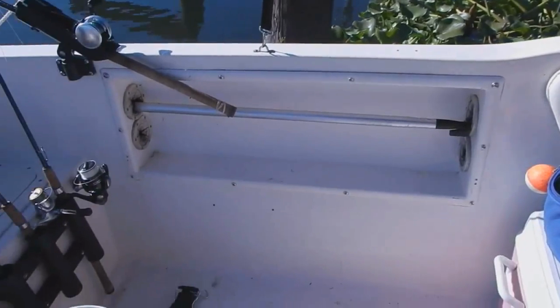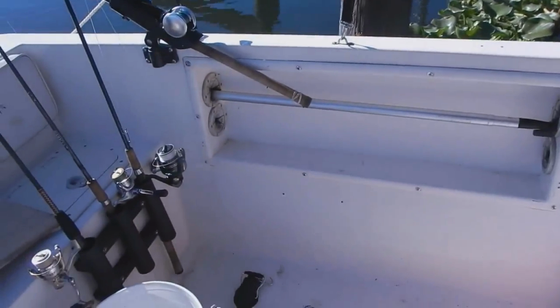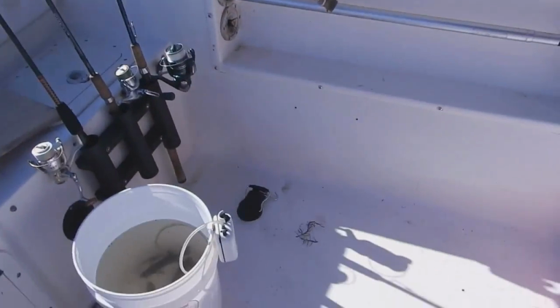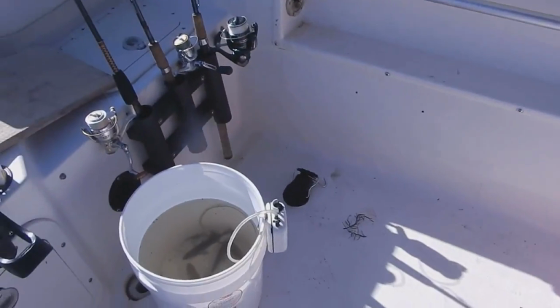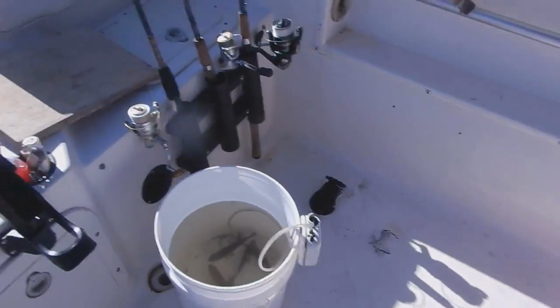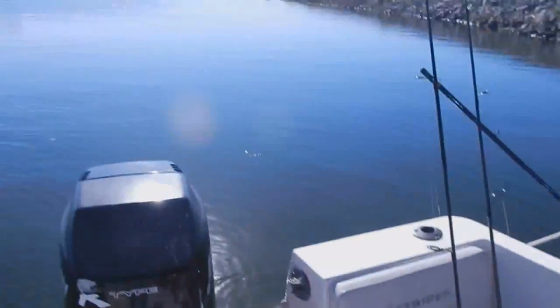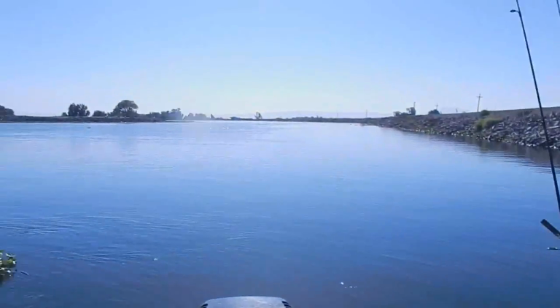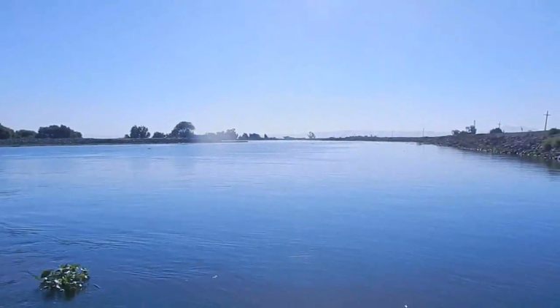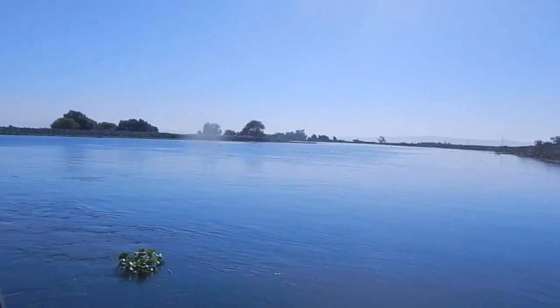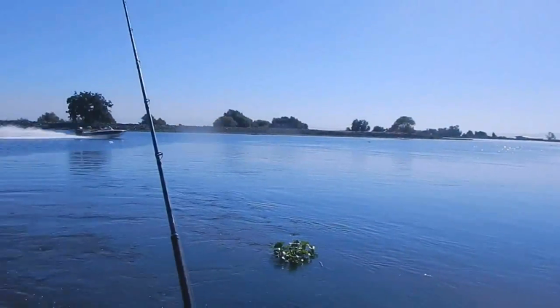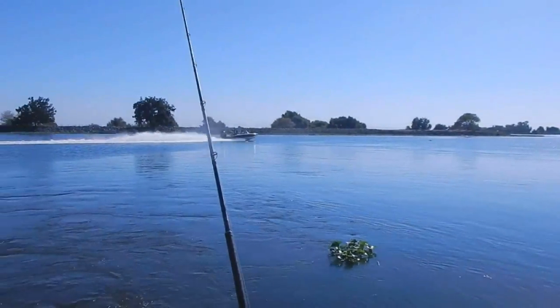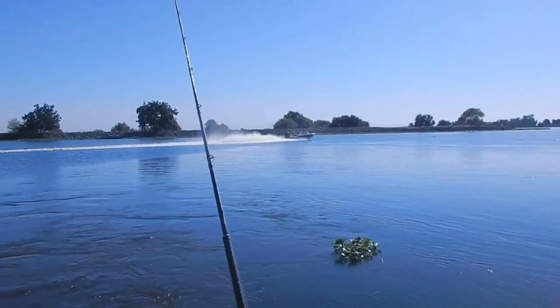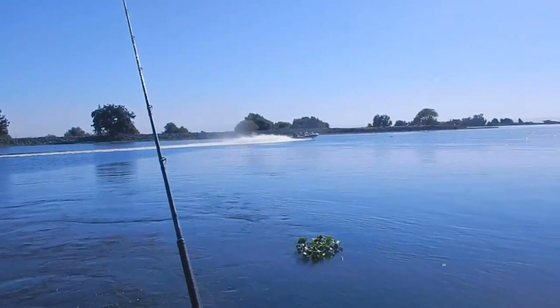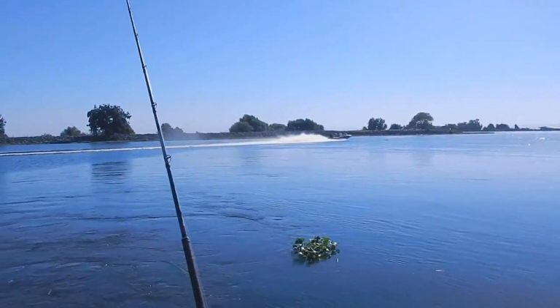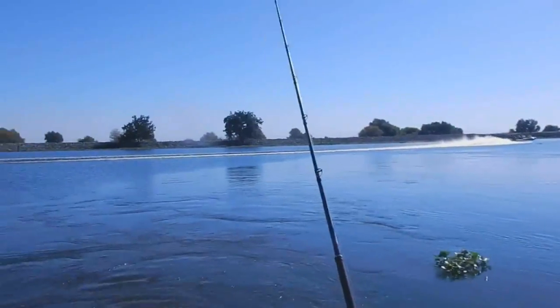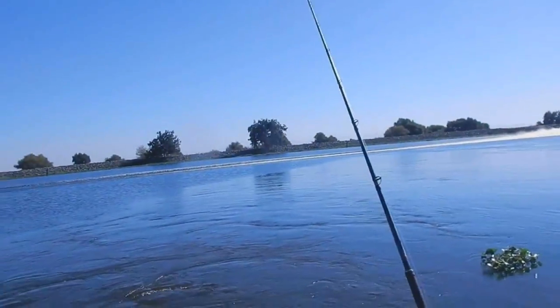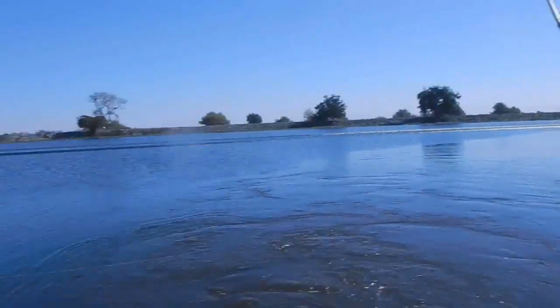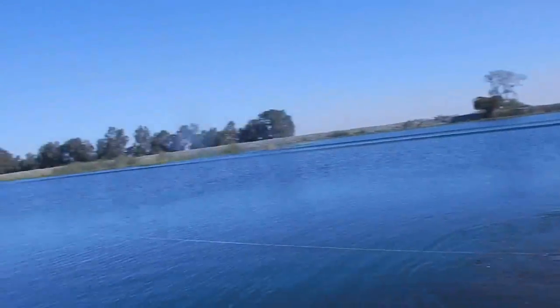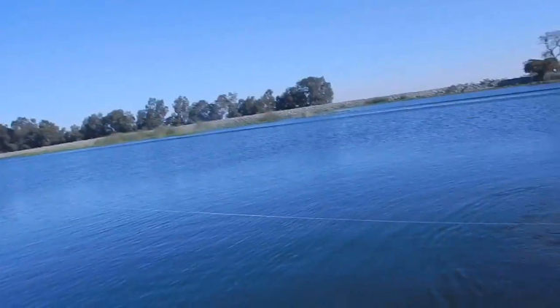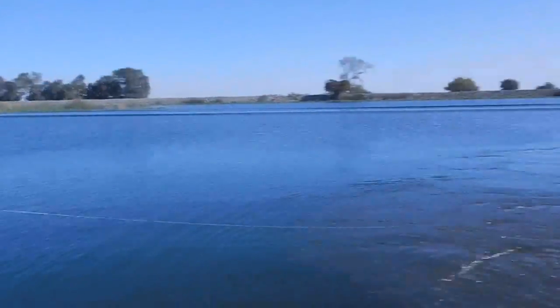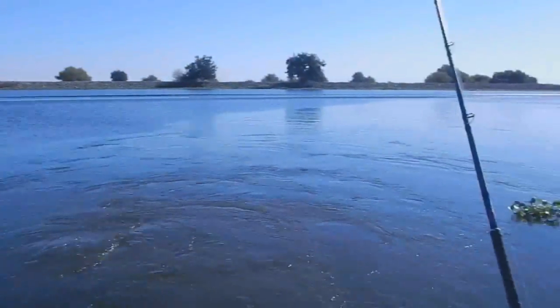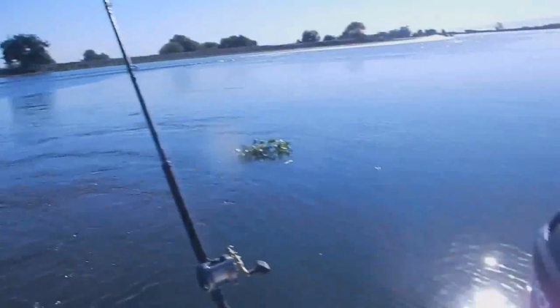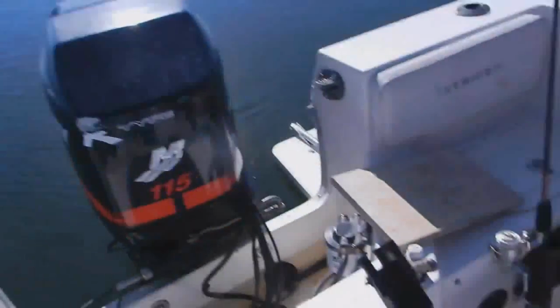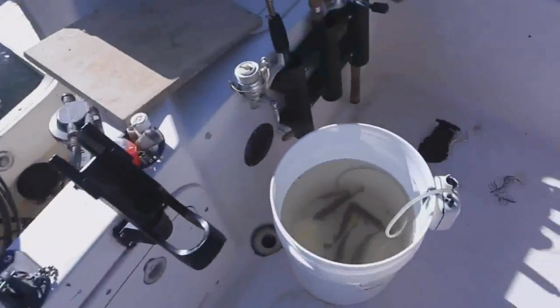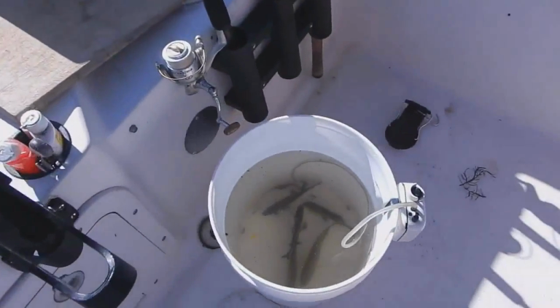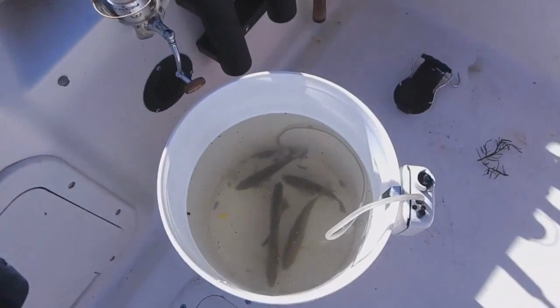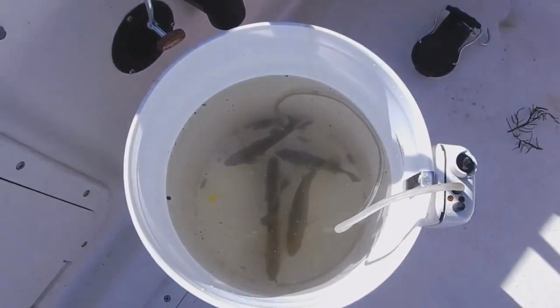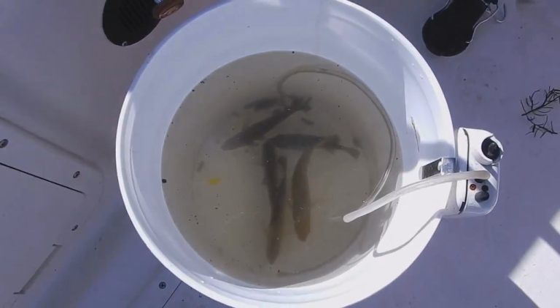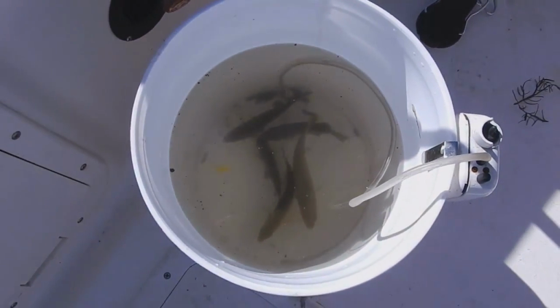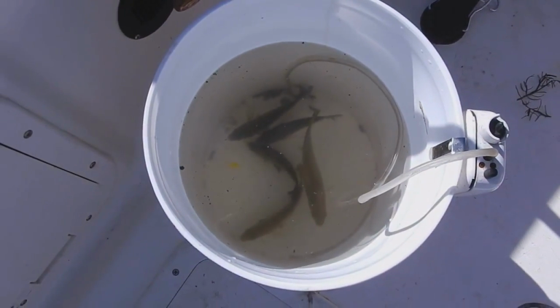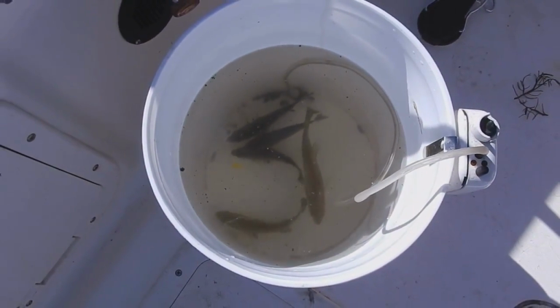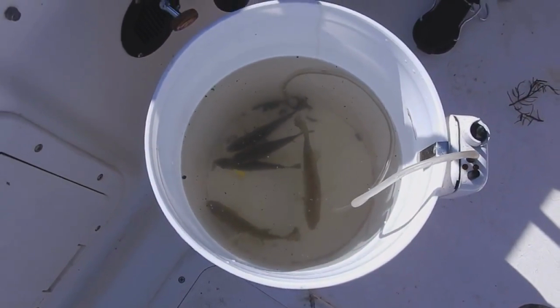All right everybody, here's what we're doing. We're on the Delta. We got two bluegill out on two poles and a blood worm out. We've caught some bluegill before we headed out.